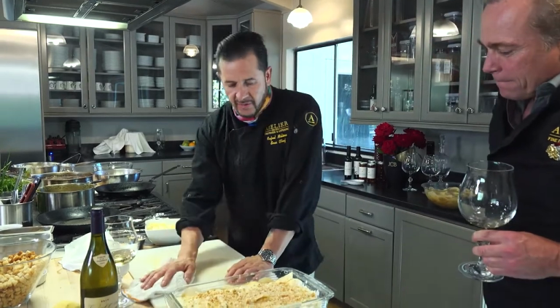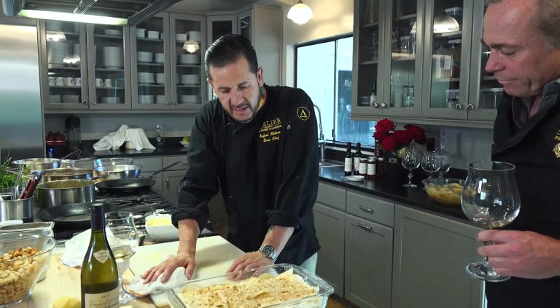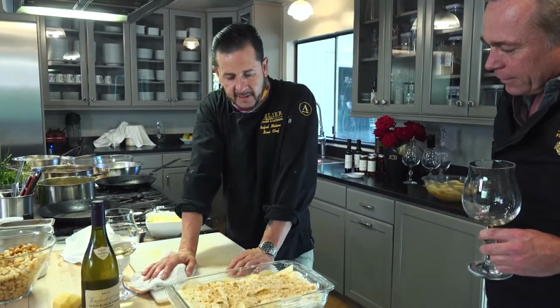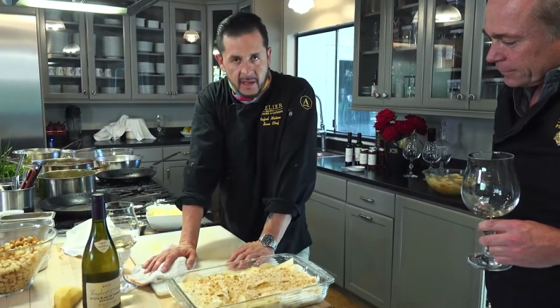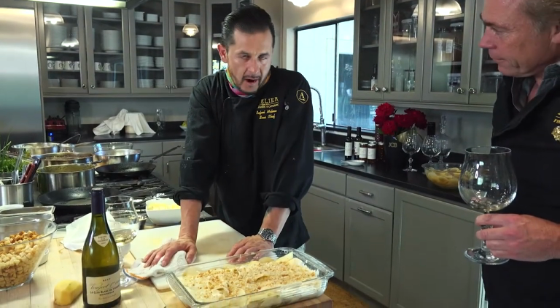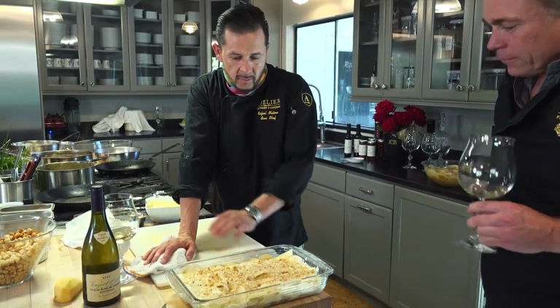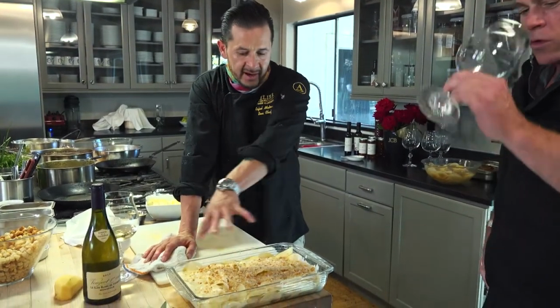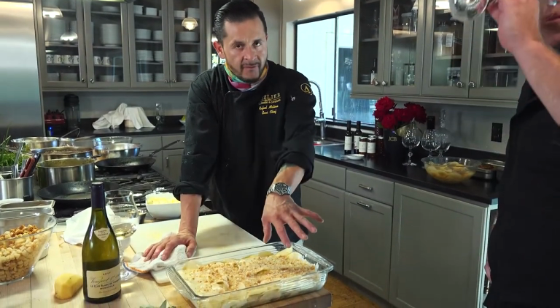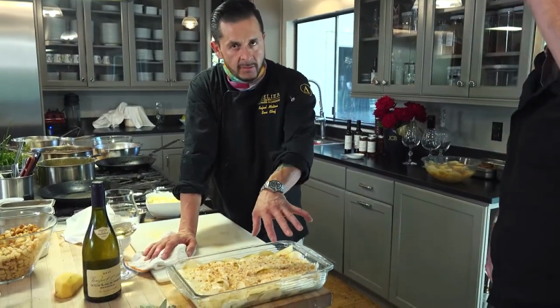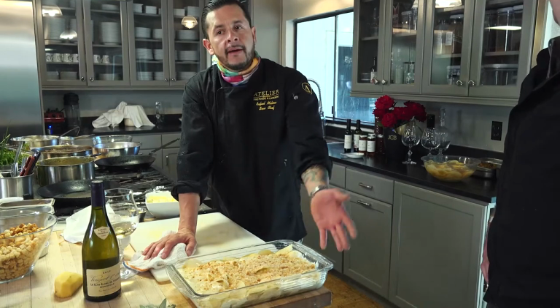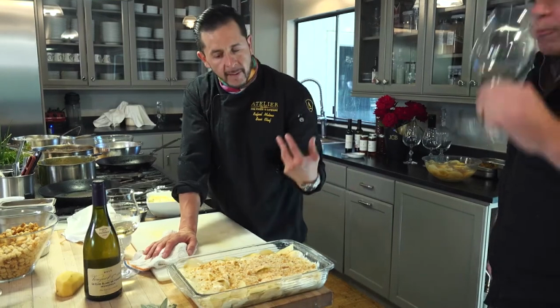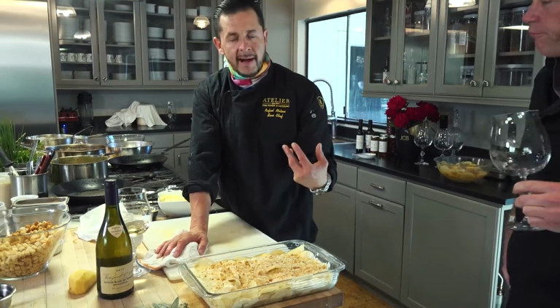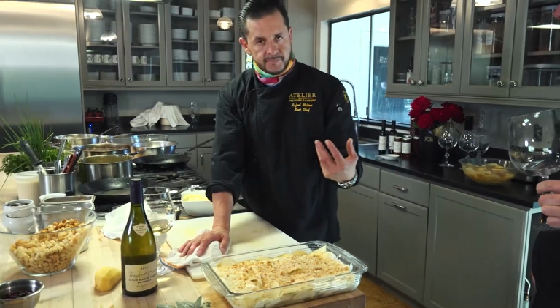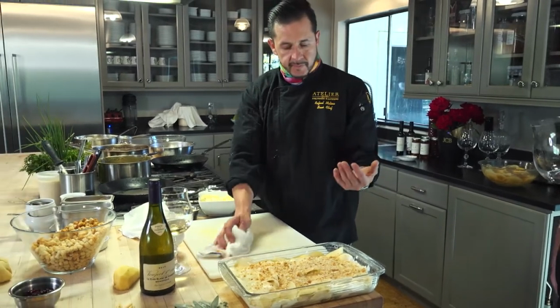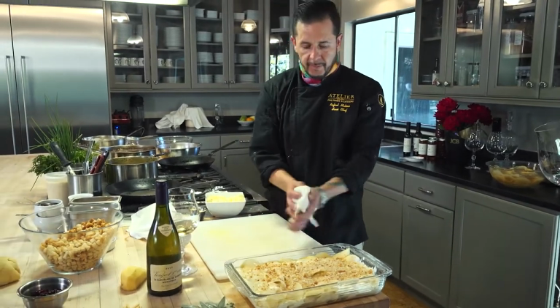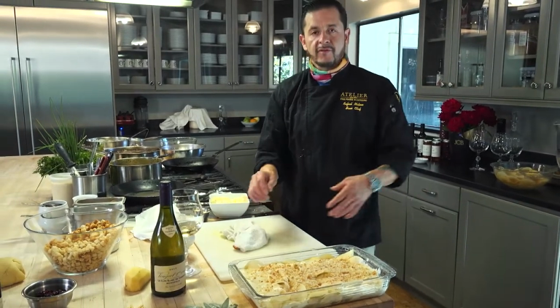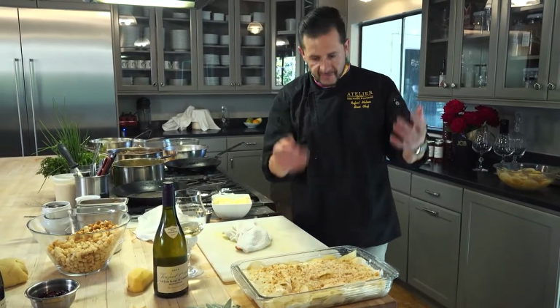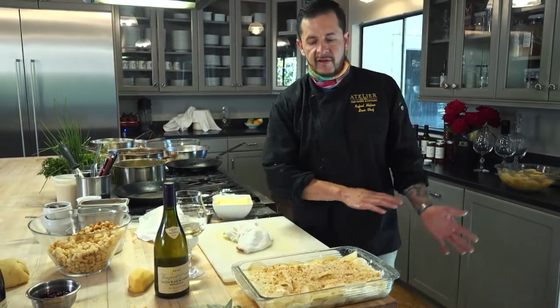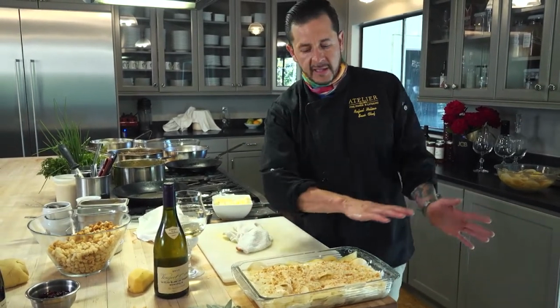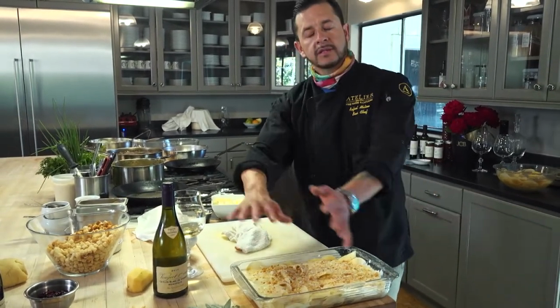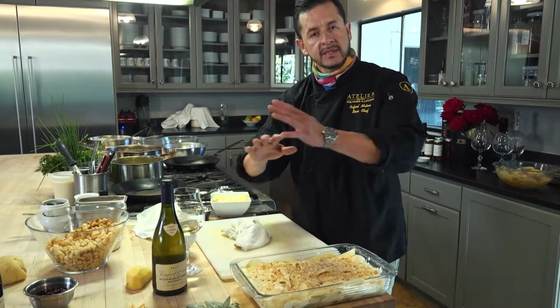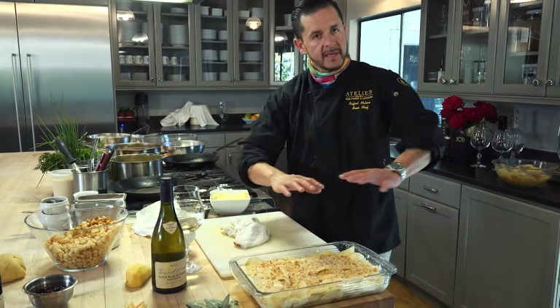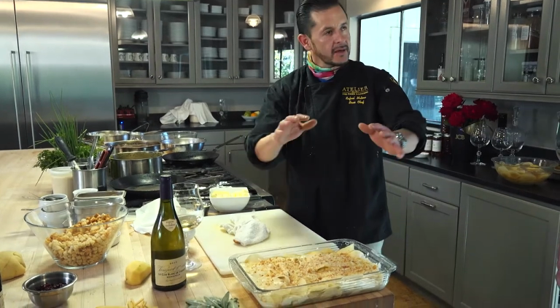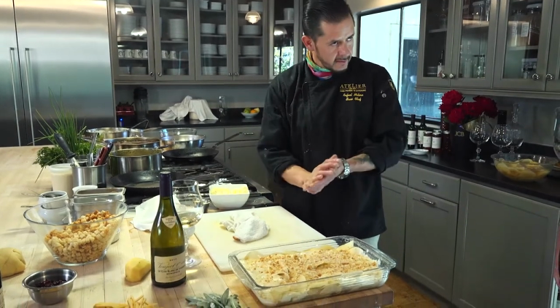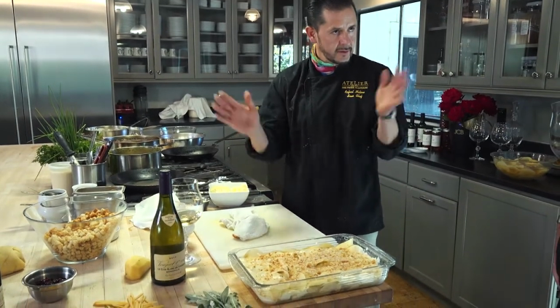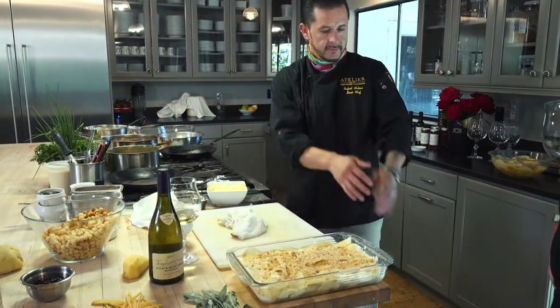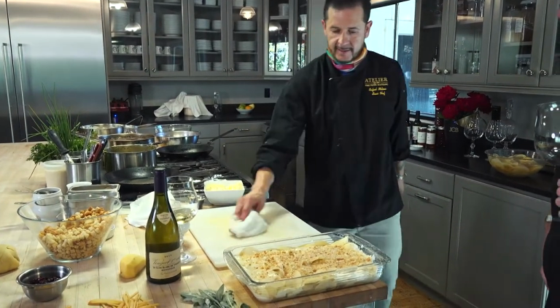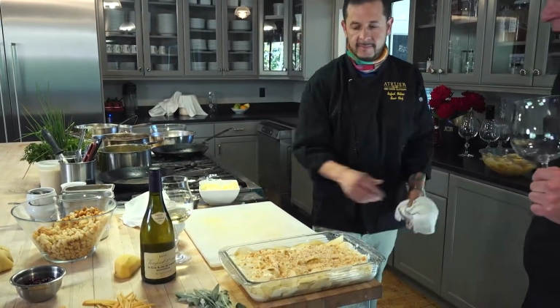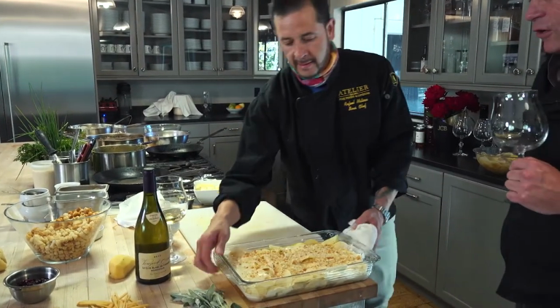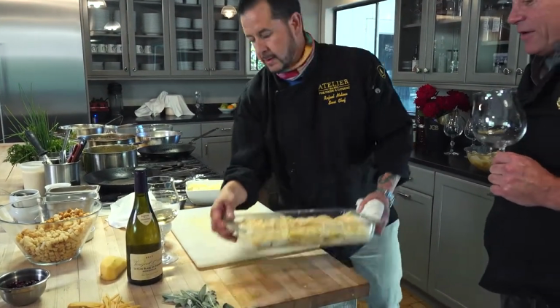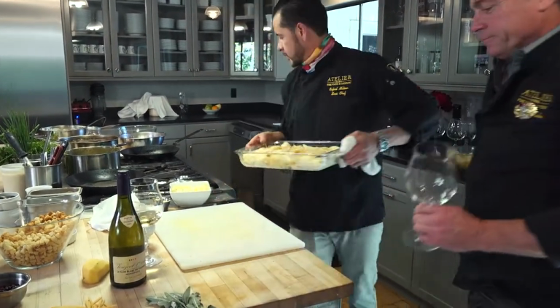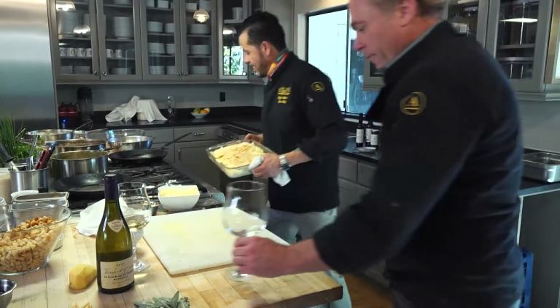This is going to bake for at least an hour. We're going to cover it with foil, then pull it out and cook it for another 15 minutes to get a nice crust on top and a nice layer that we're looking for. Let's go to the oven.